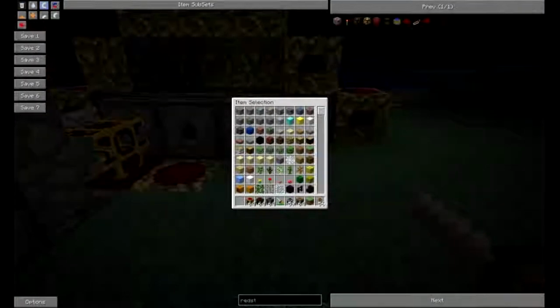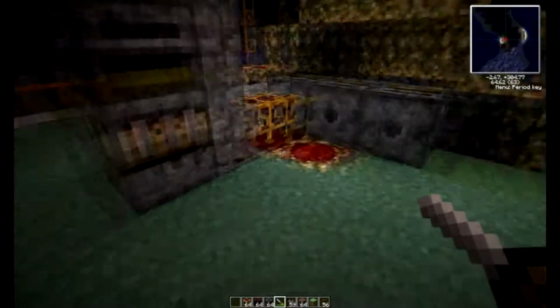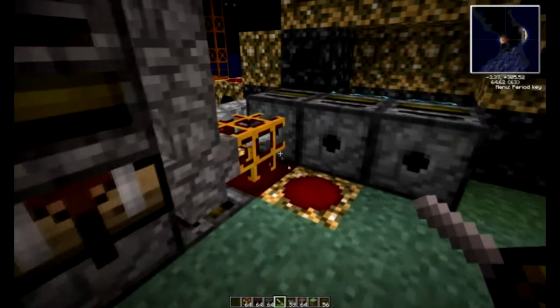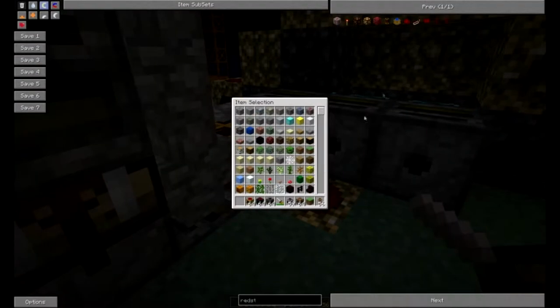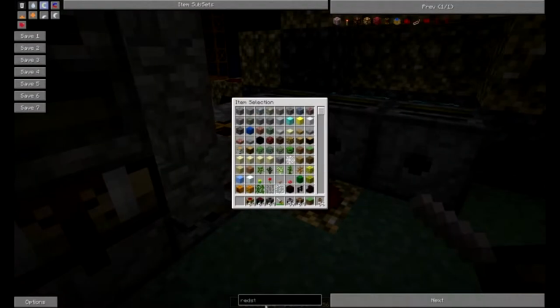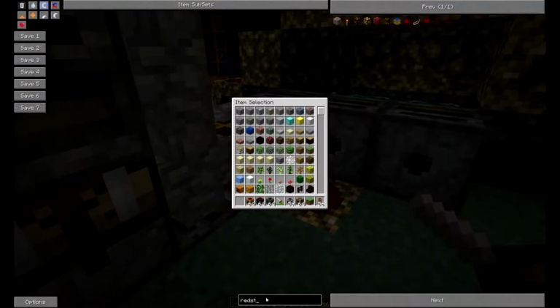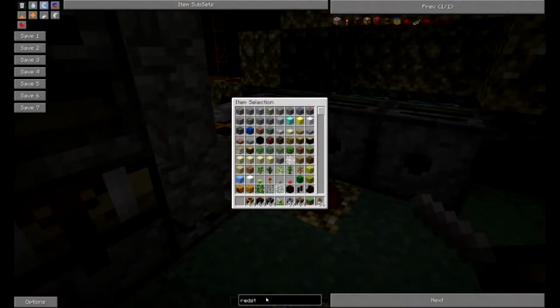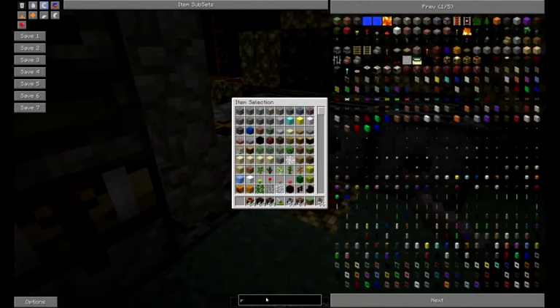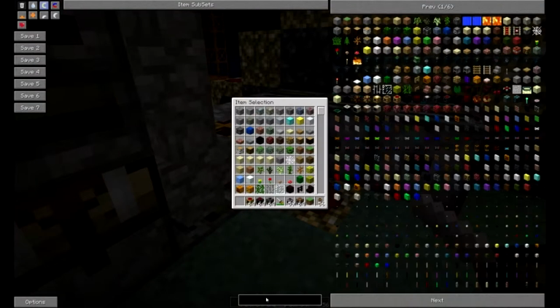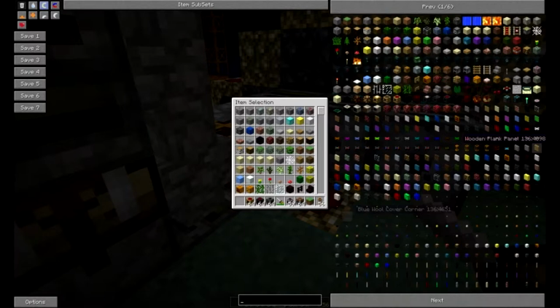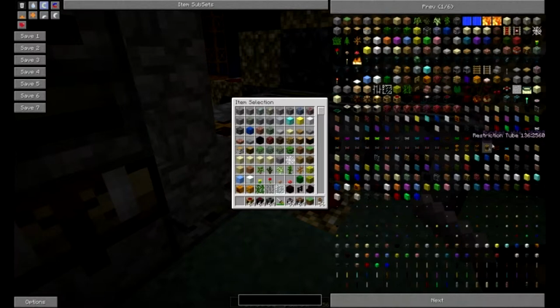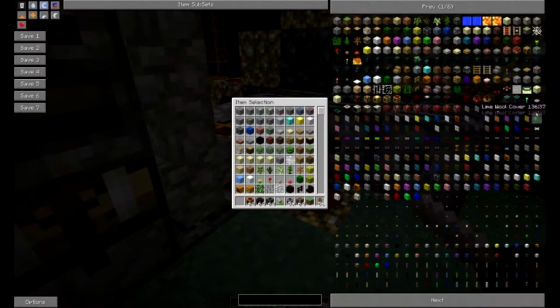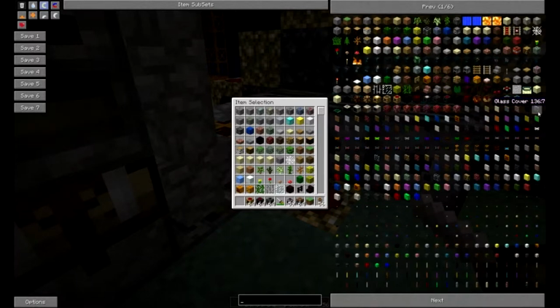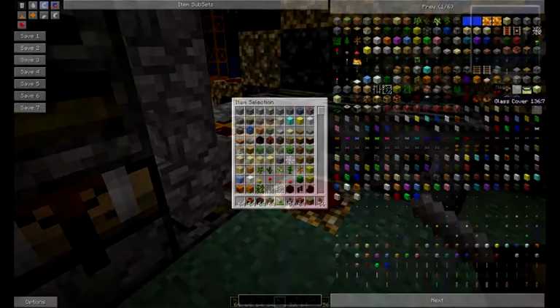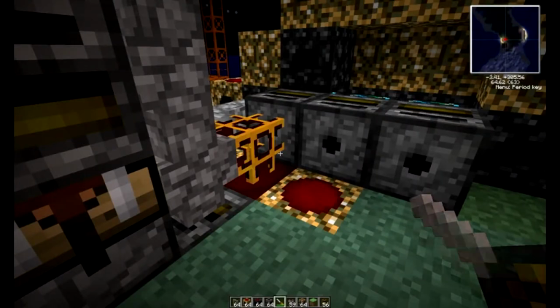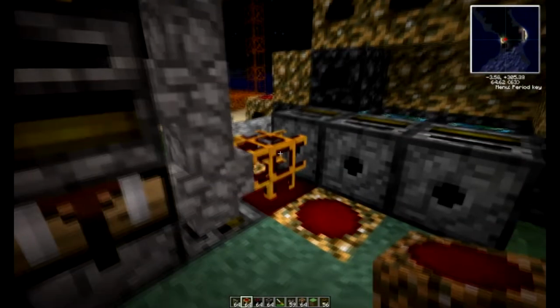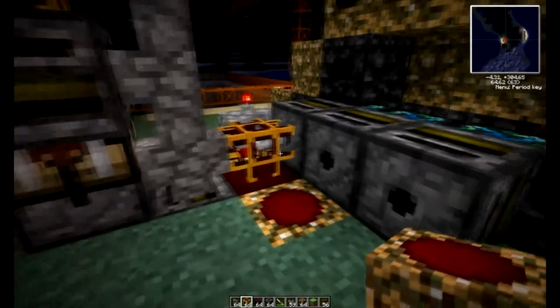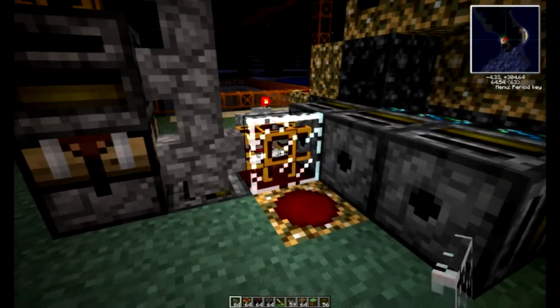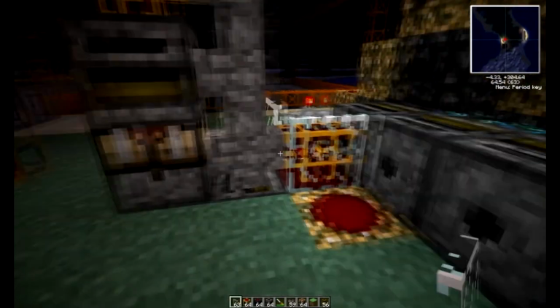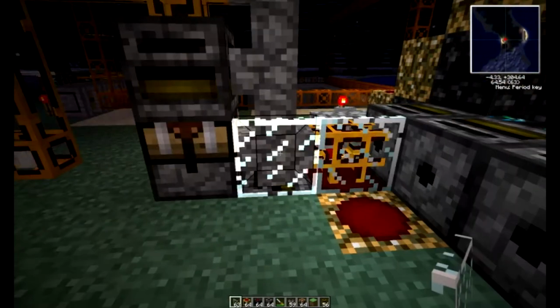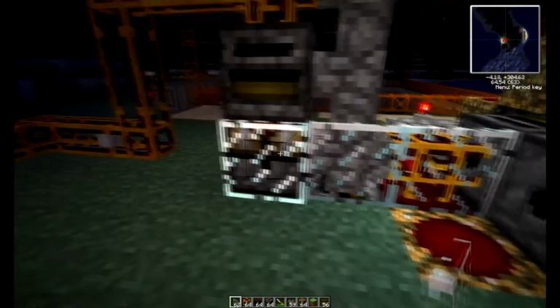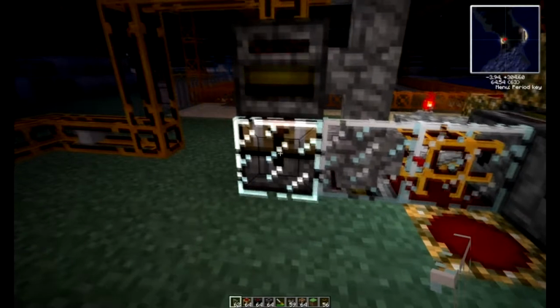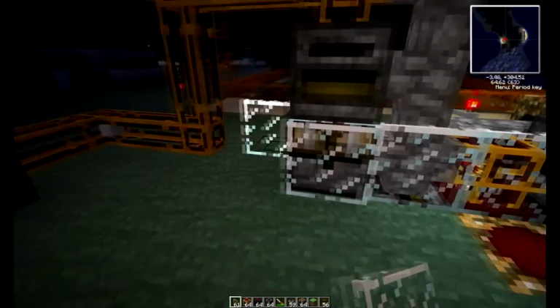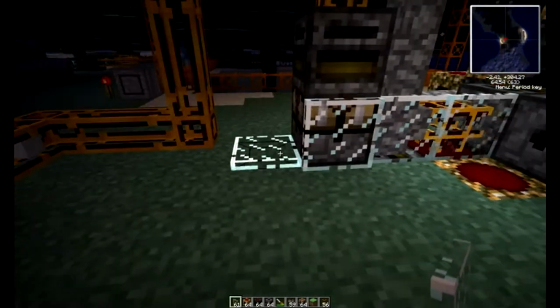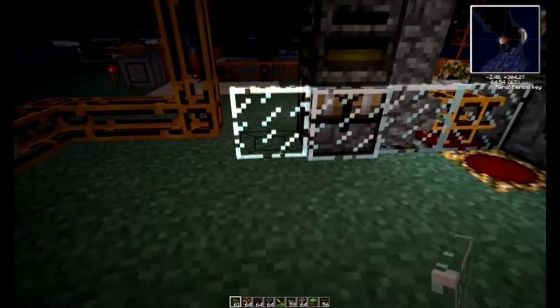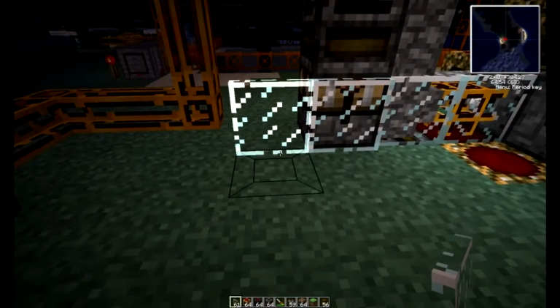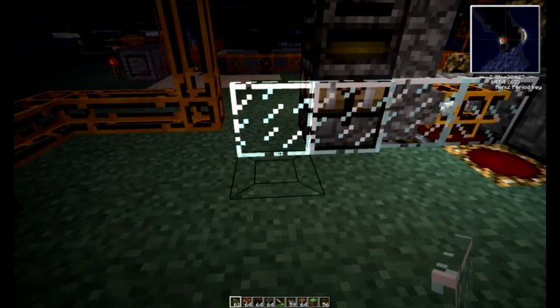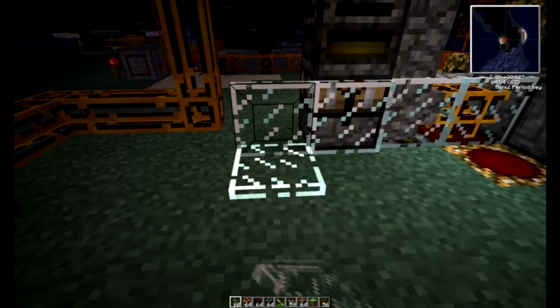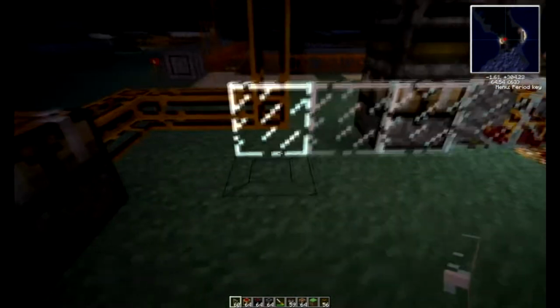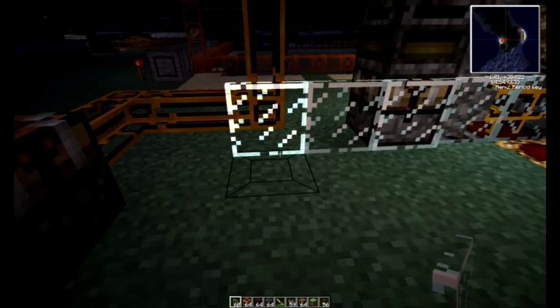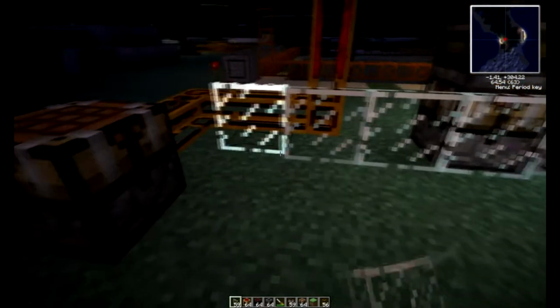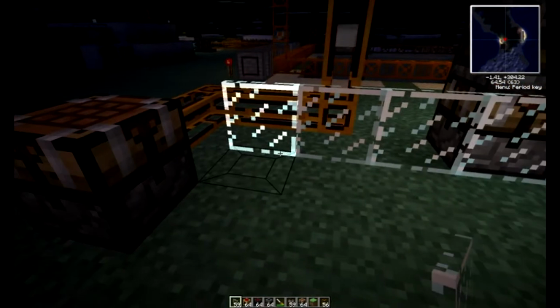Throw out our macerators, we don't need them. Then we're gonna get a glass cover. This is gonna make your factory a little bit more compact. You don't need to do this — you can leave it more spread out. But if tubes are touching, it's really gonna screw things up for you.